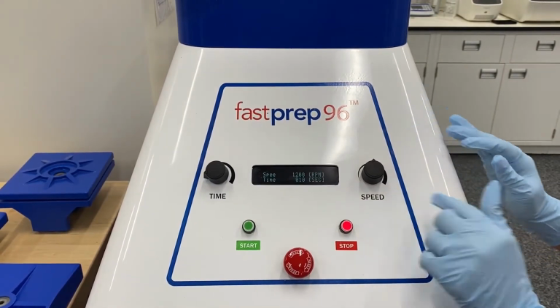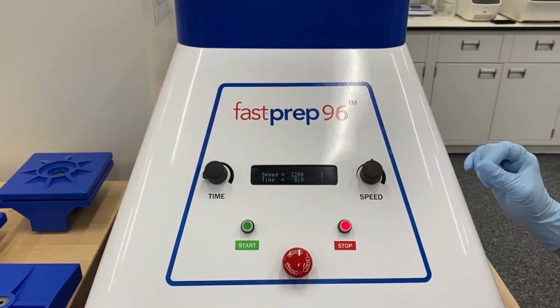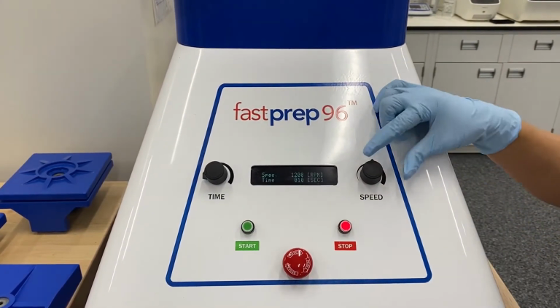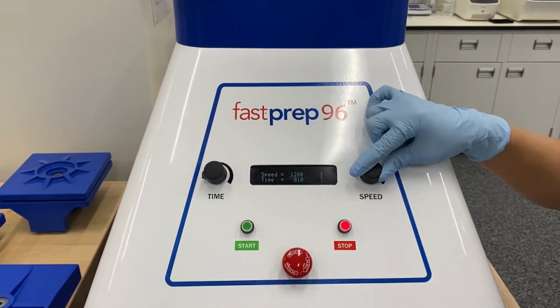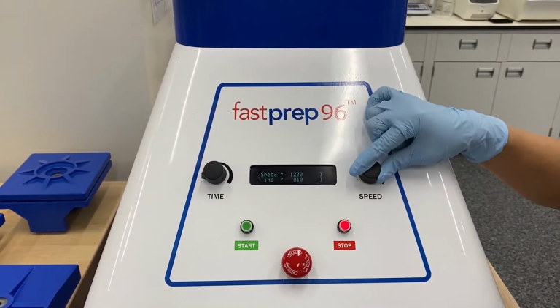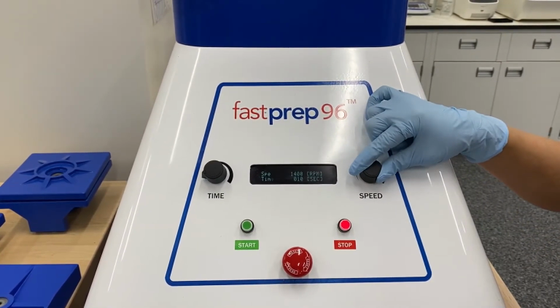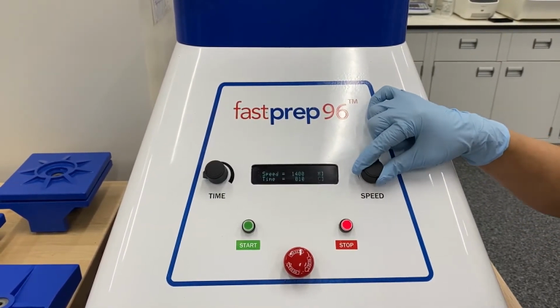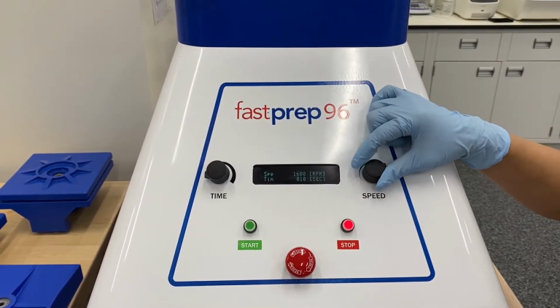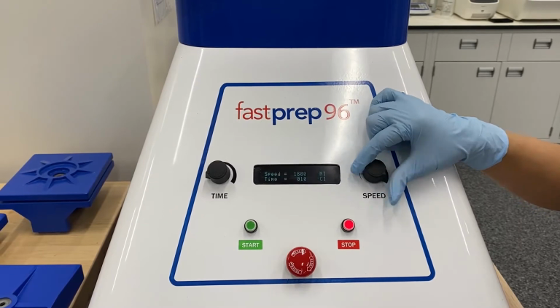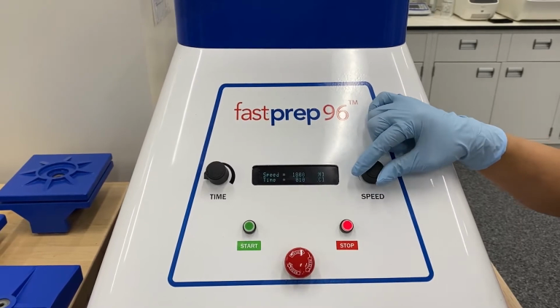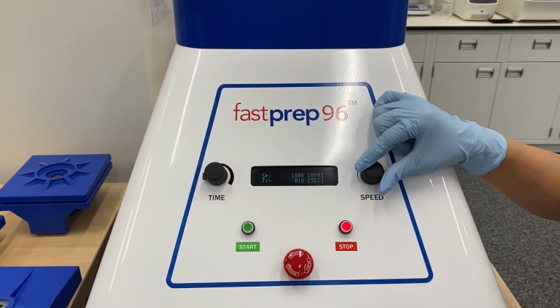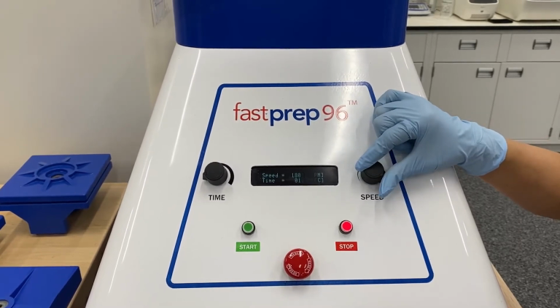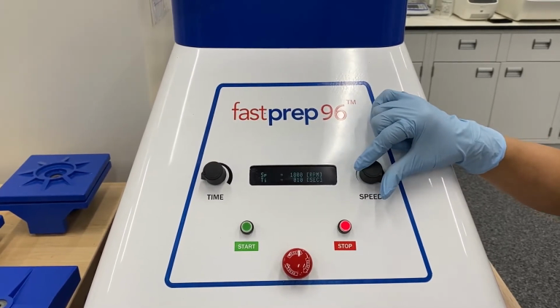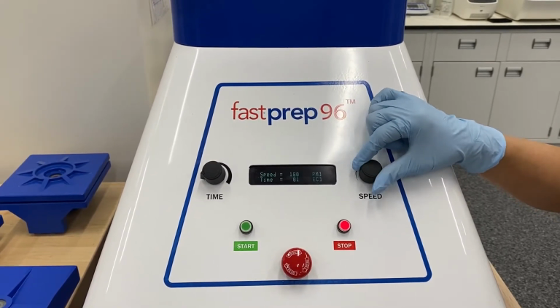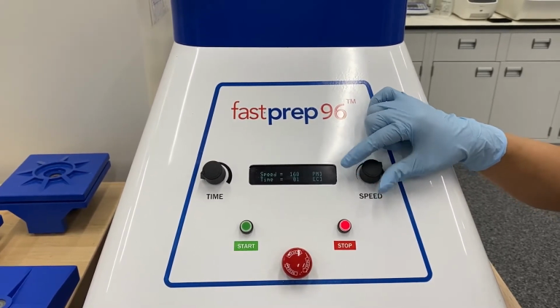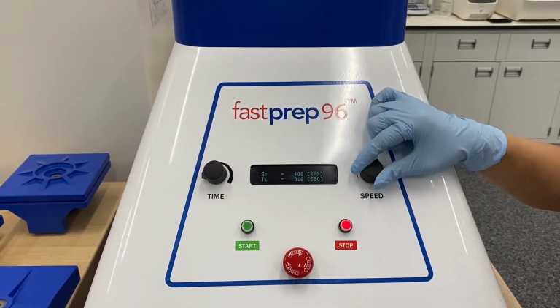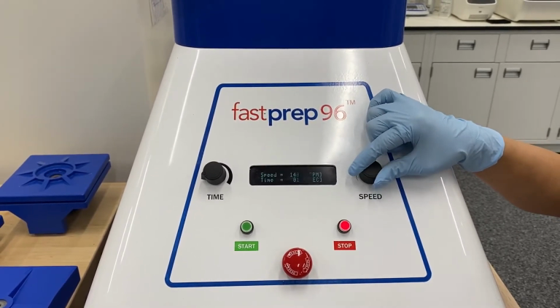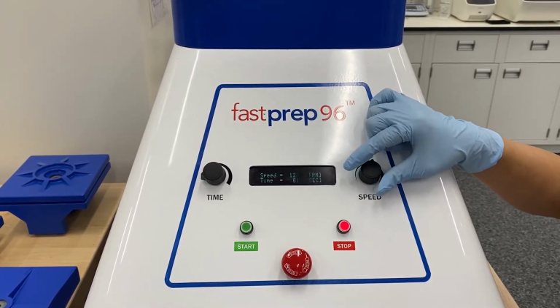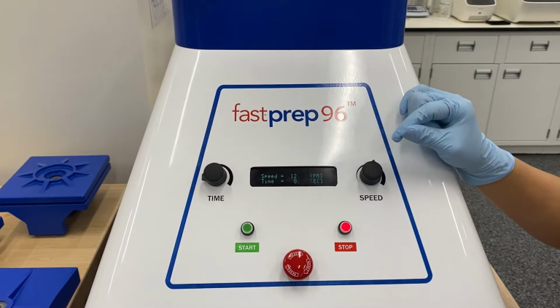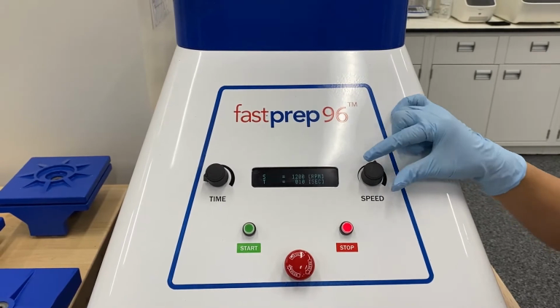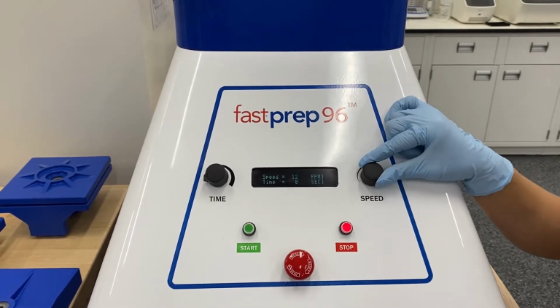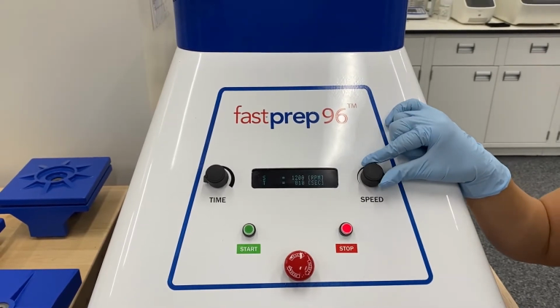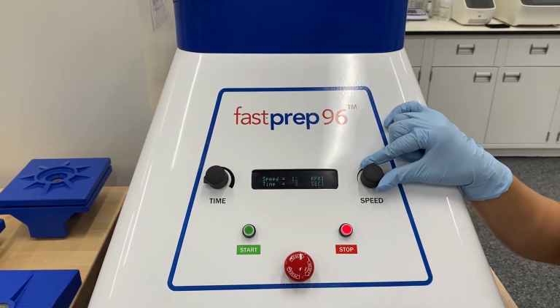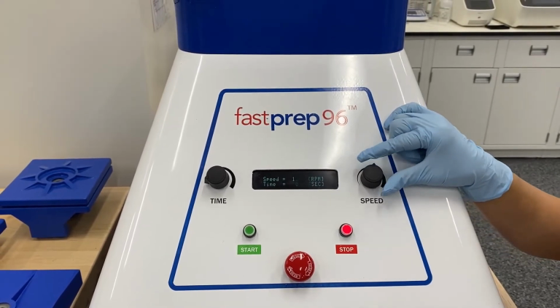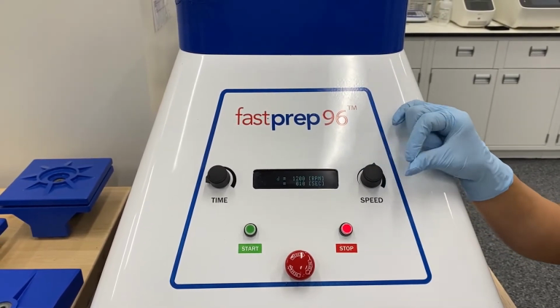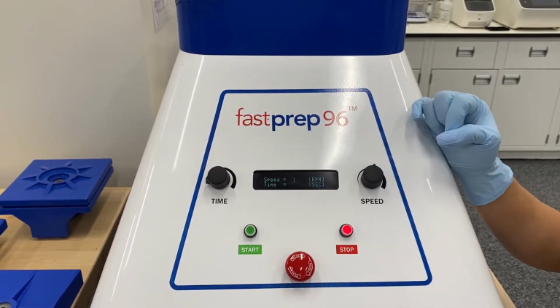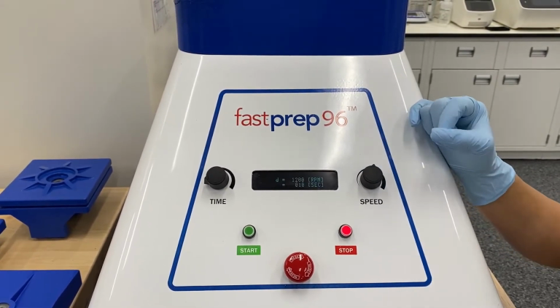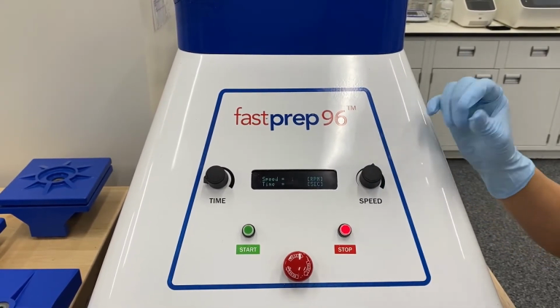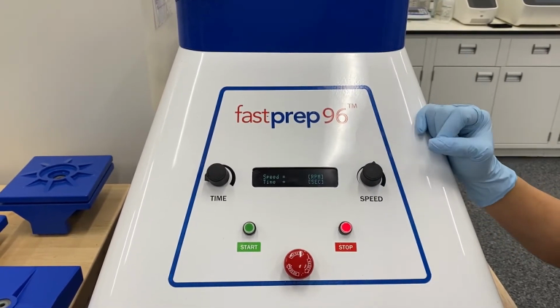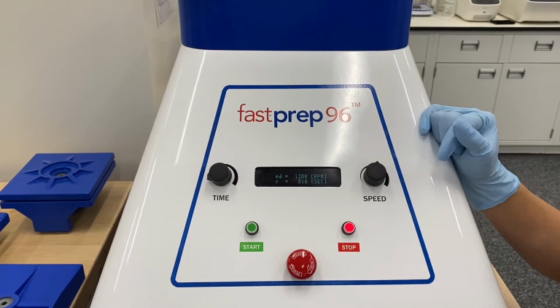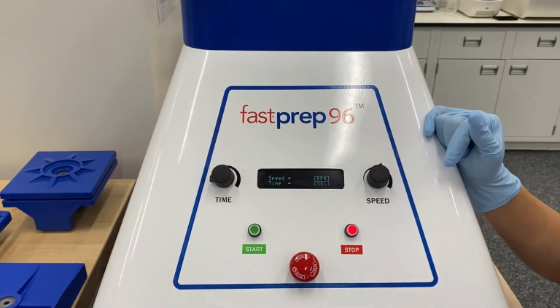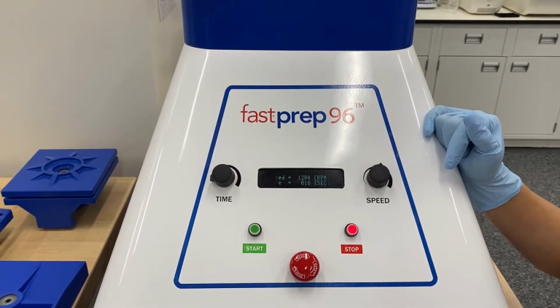This knob to the right is for speed, so you can increase your speed all the way up to 1,800 RPMs. If you have a FastPrep 24, you're probably familiar with meters per second. We do have a conversion table that we can show out to.